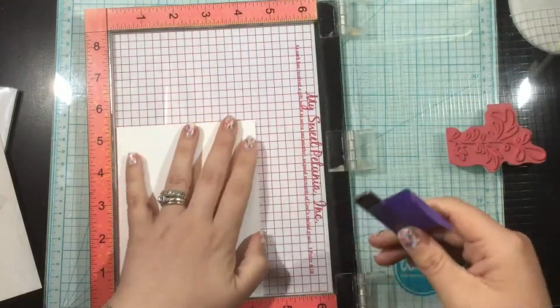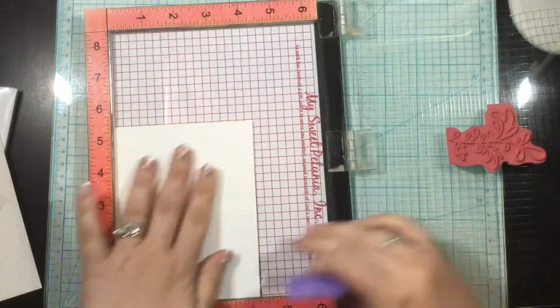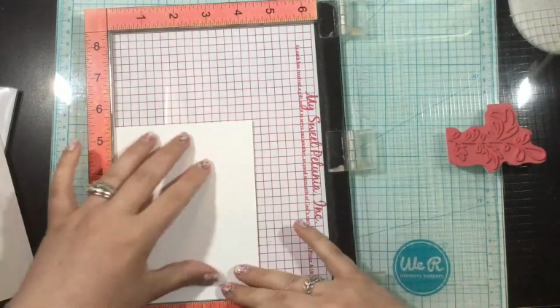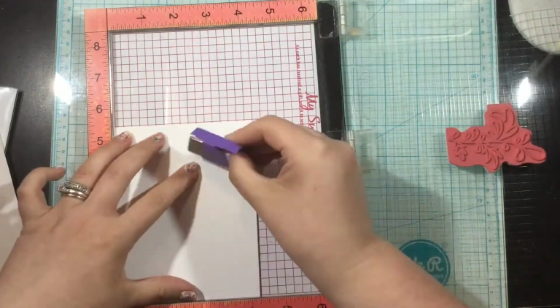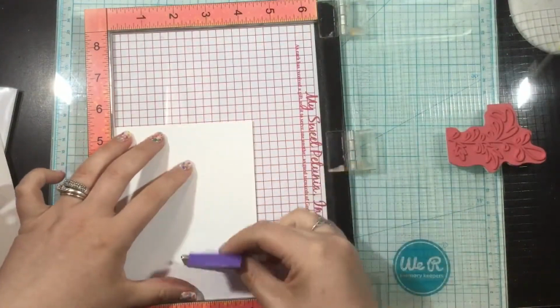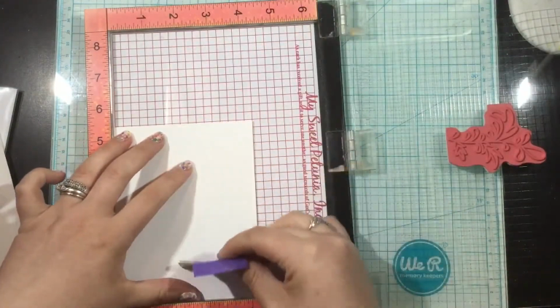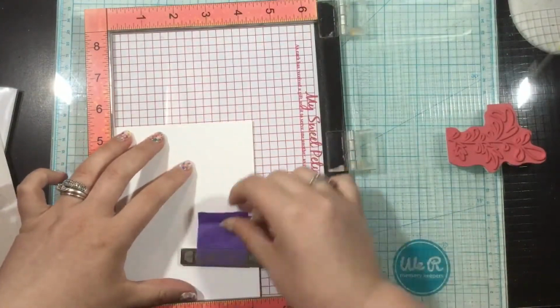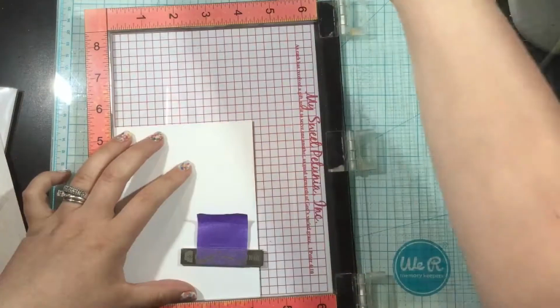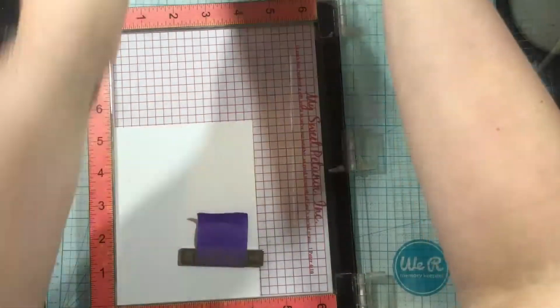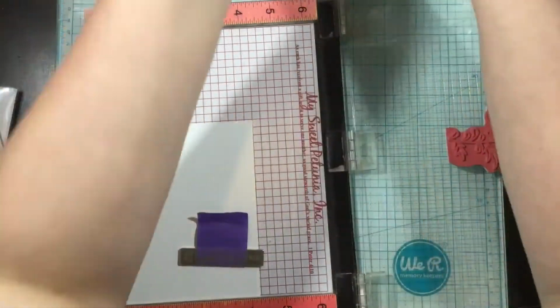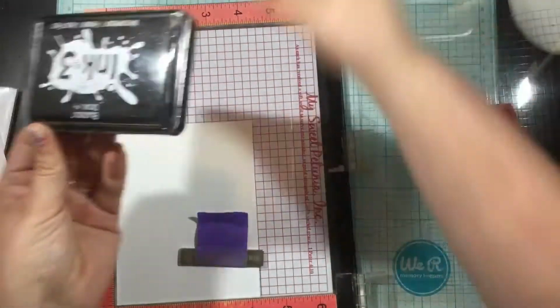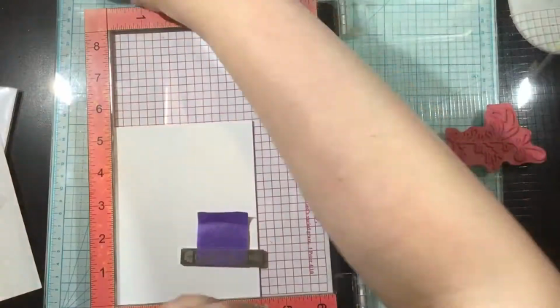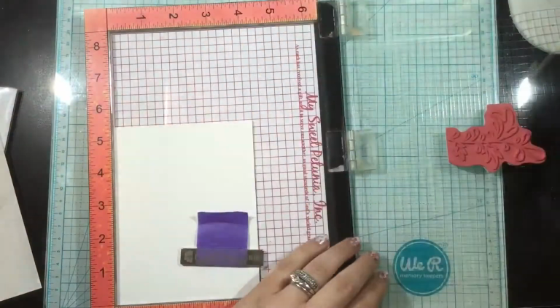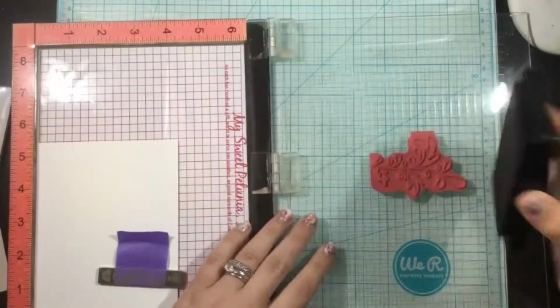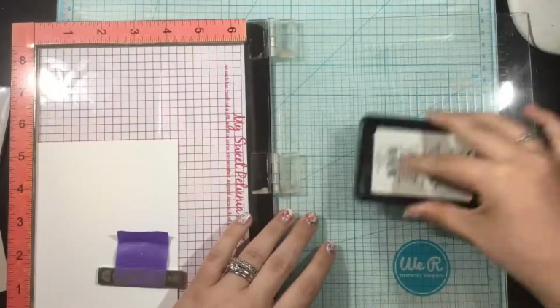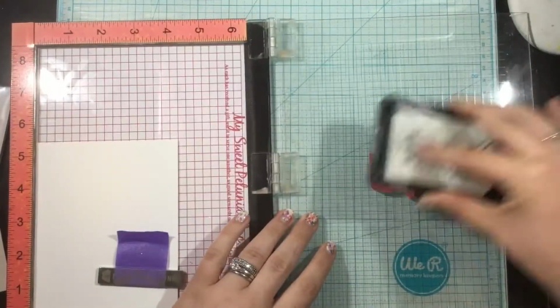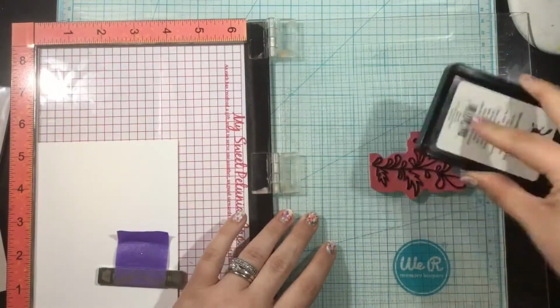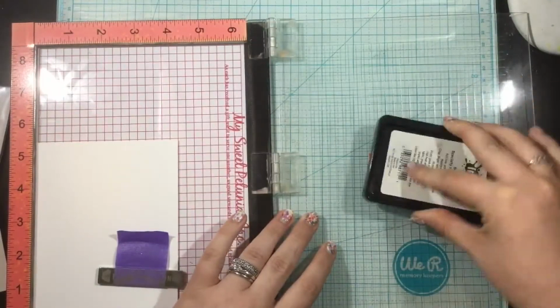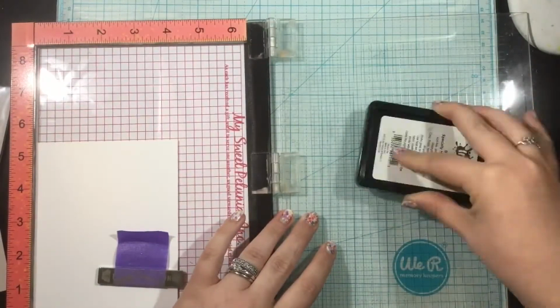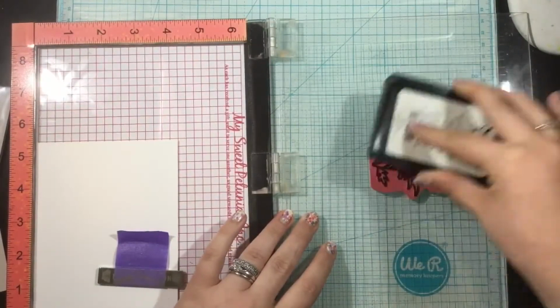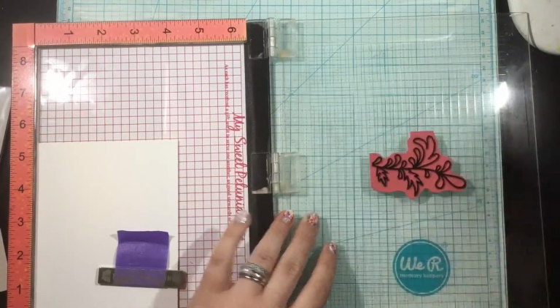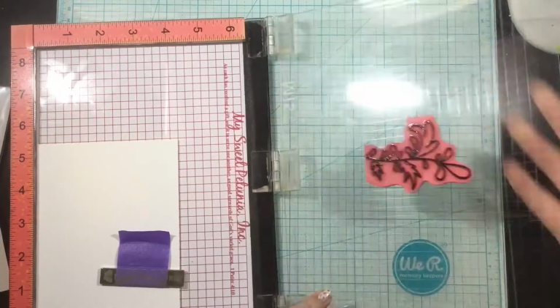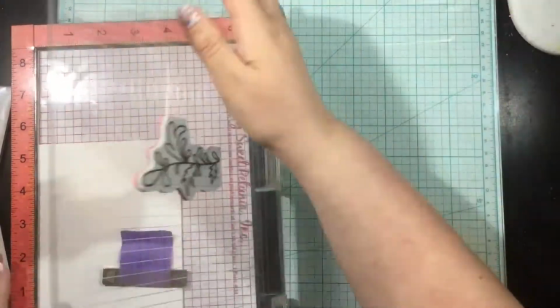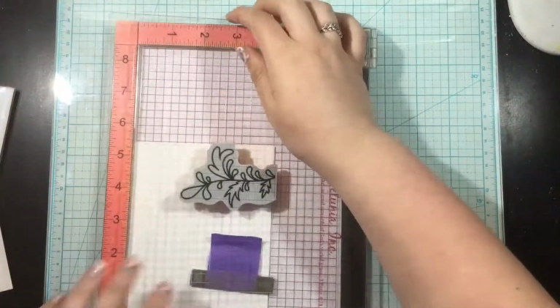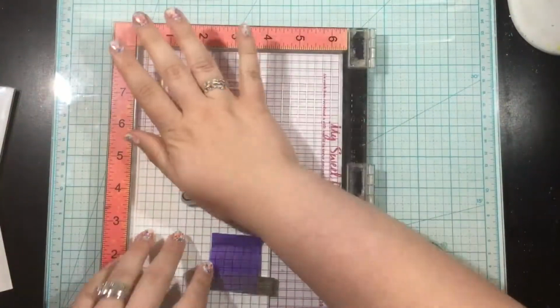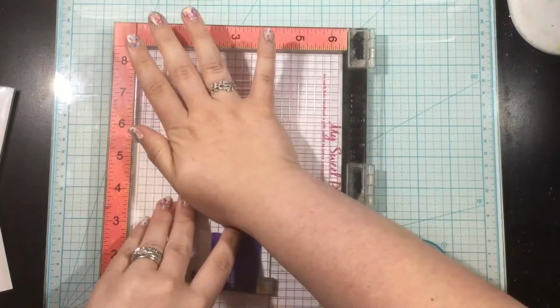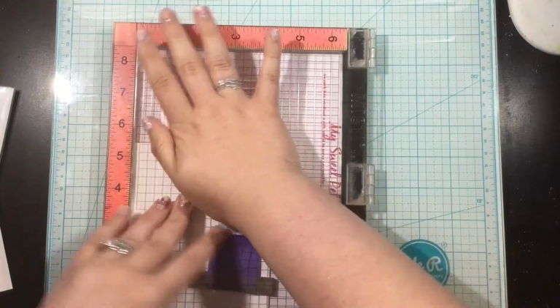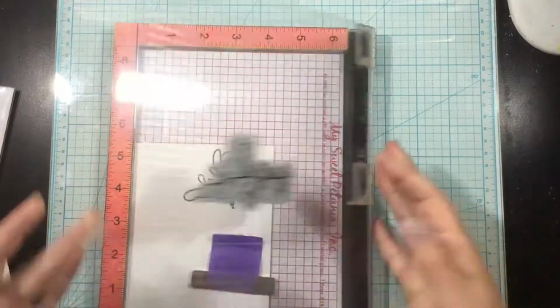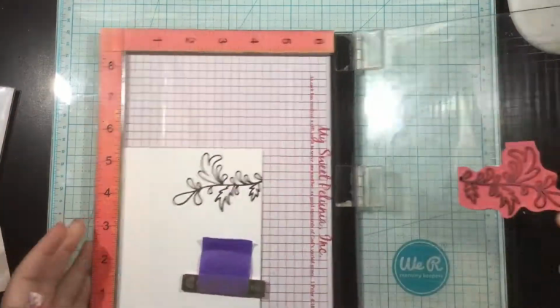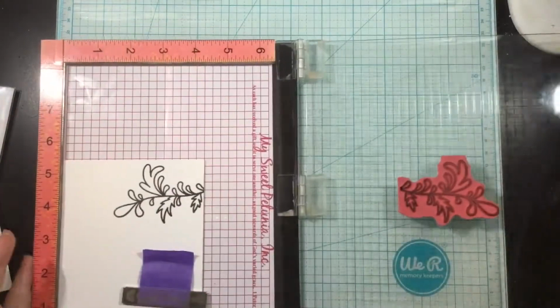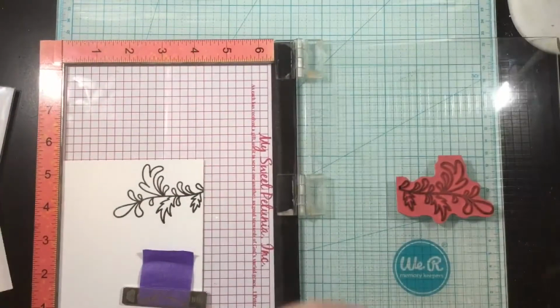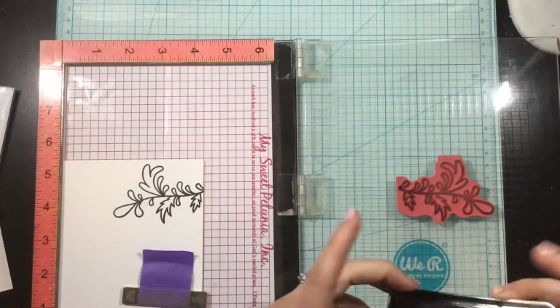Now since it is red rubber, you want to make sure that you remove that foam insert if you're using a MISTI. I do recommend using a MISTI, since I'm going to be stamping multiples of a card.